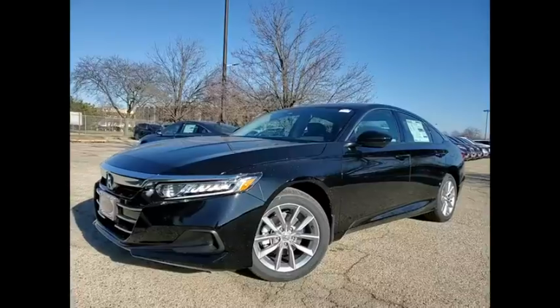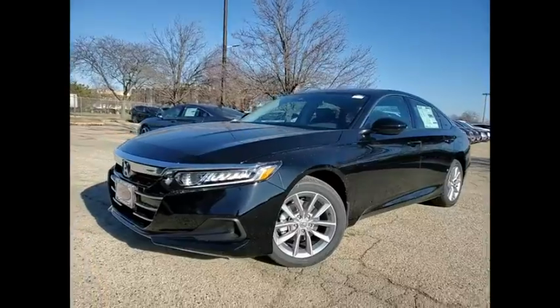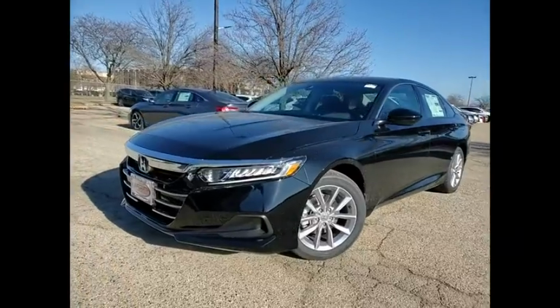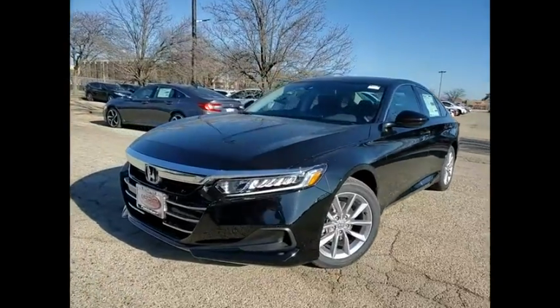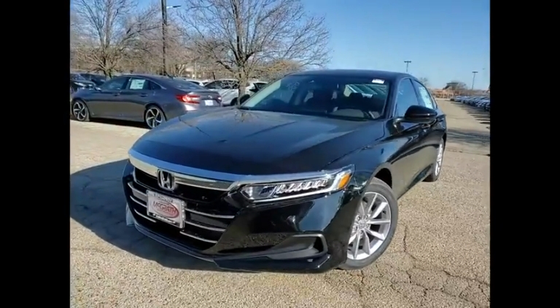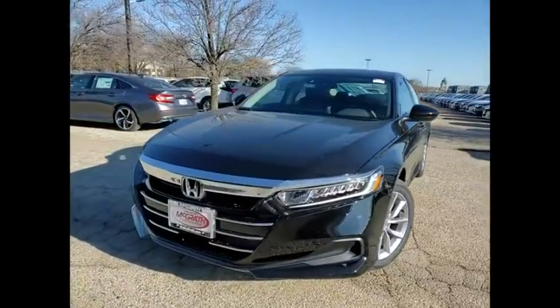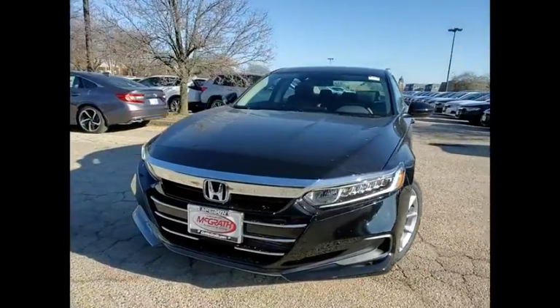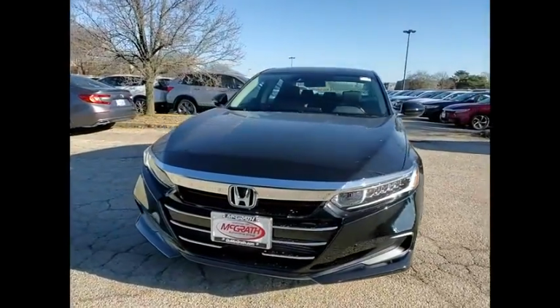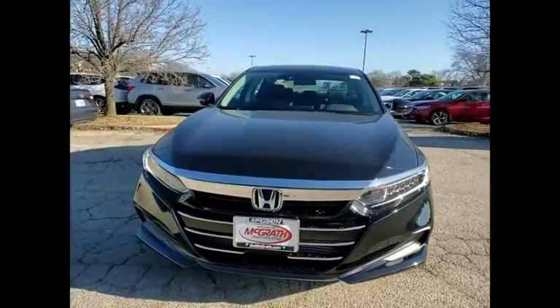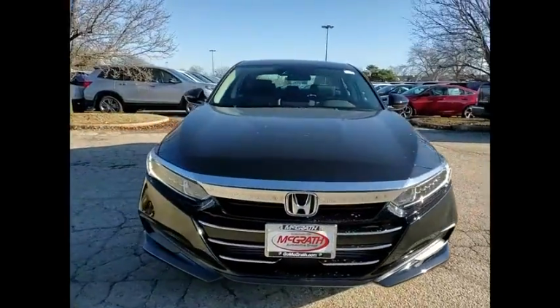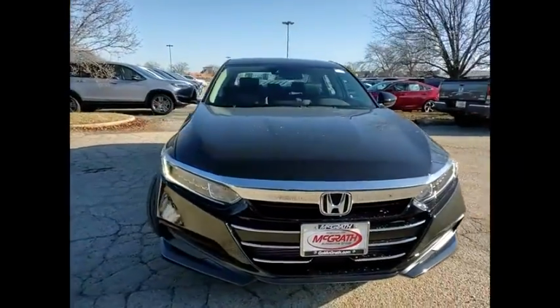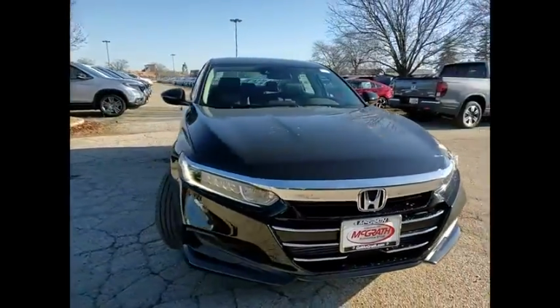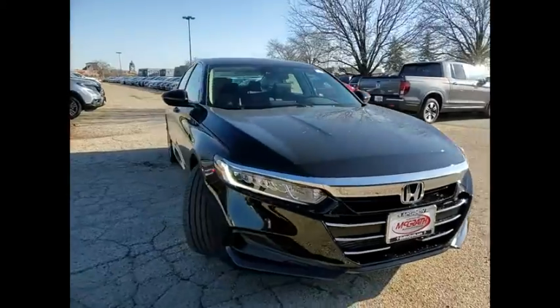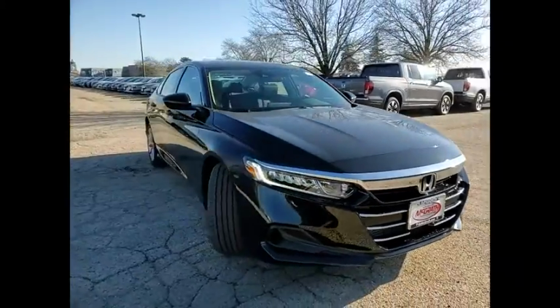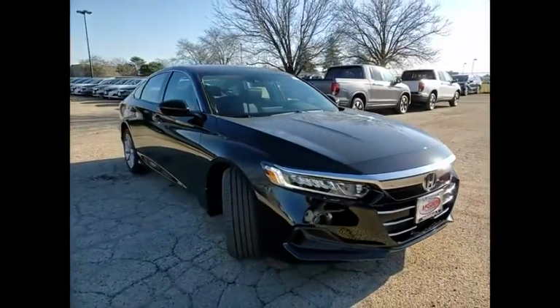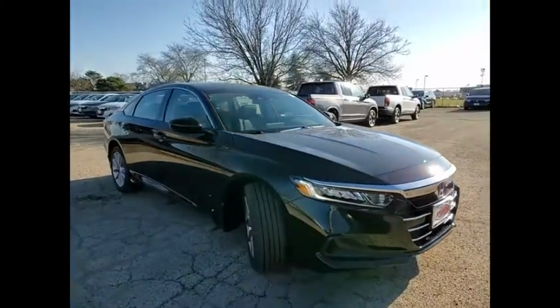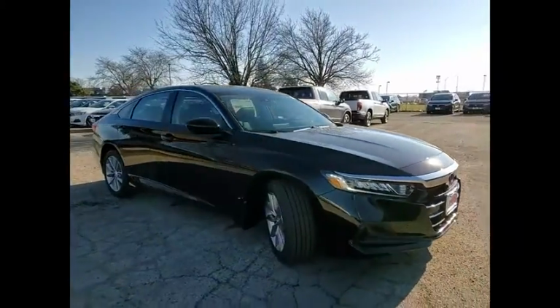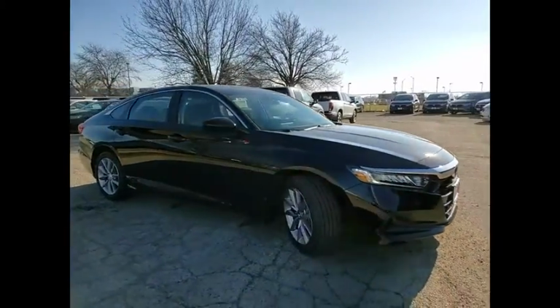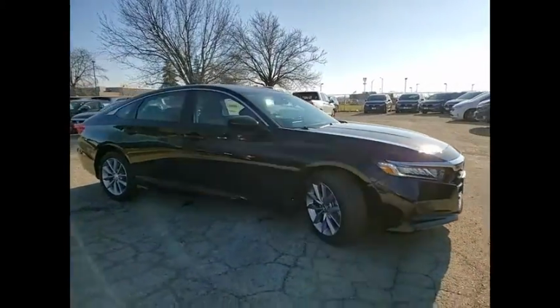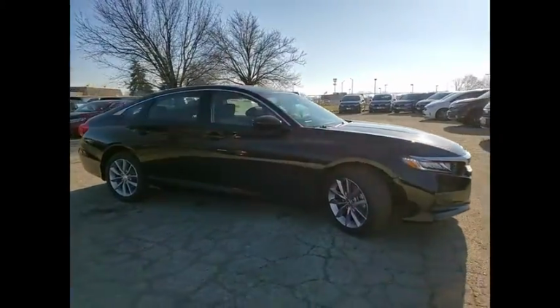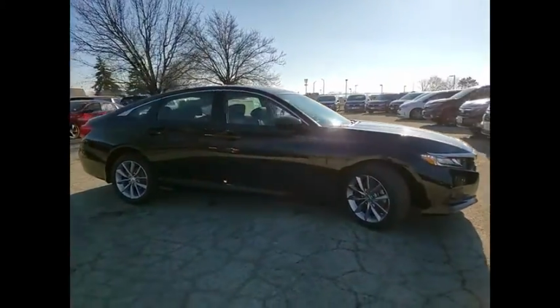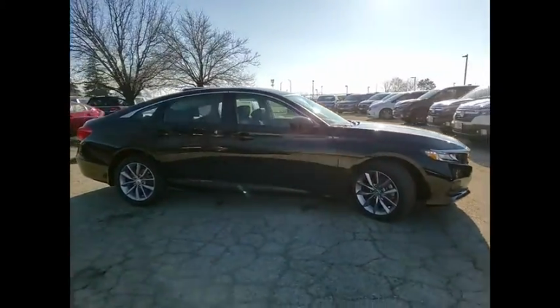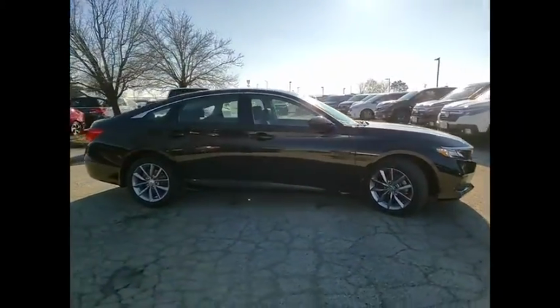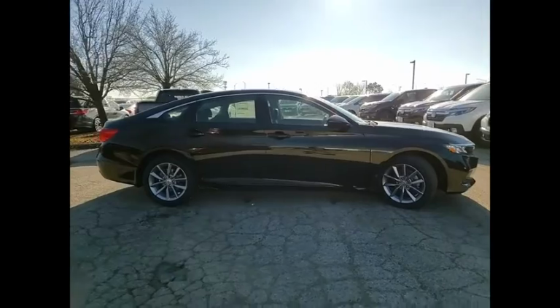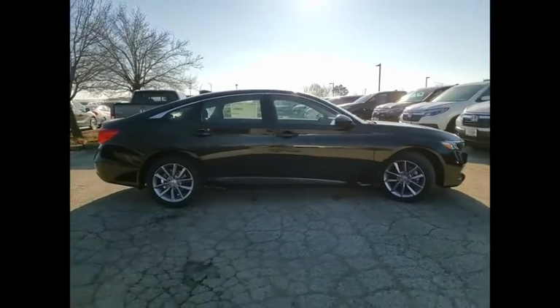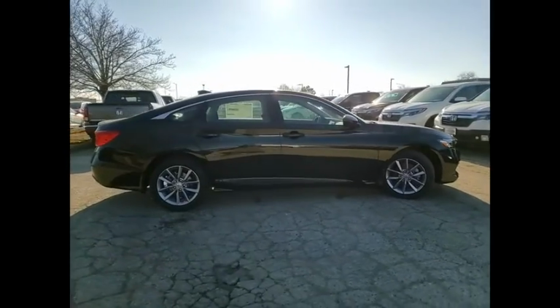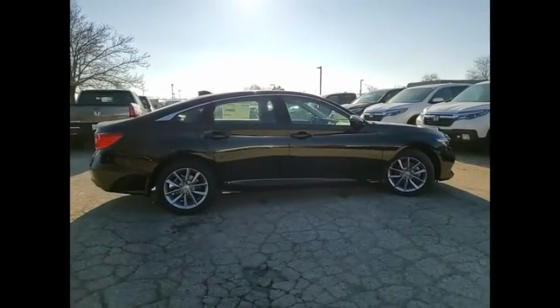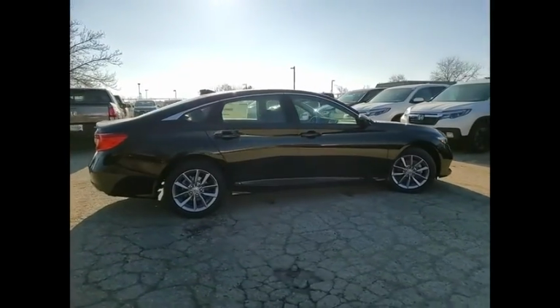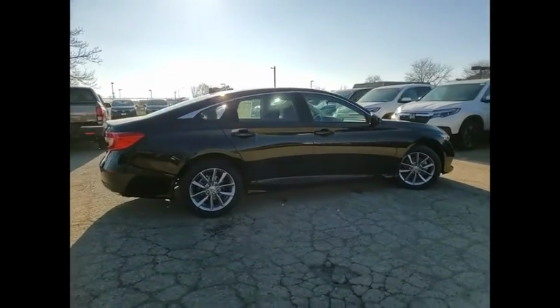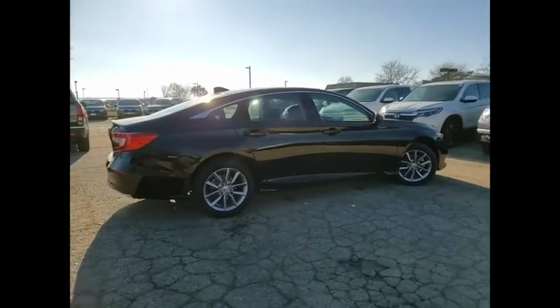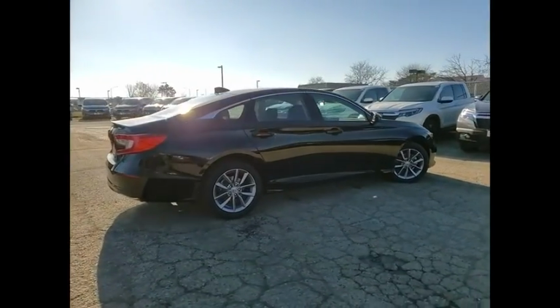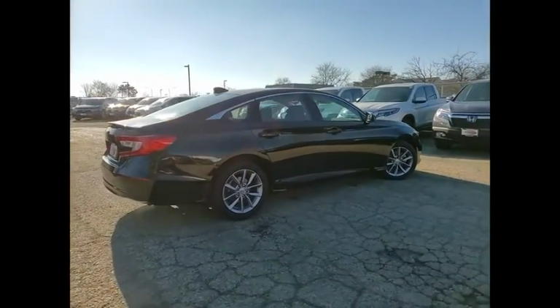Take a ride in the 2021 Accord — ingeniously simple, yet overflowing with luxury and technological creativity. All that and more in the Accord. This vehicle has less than 100 miles.